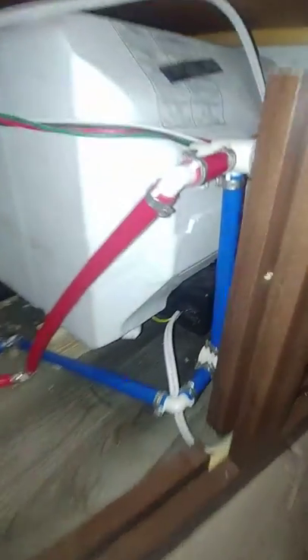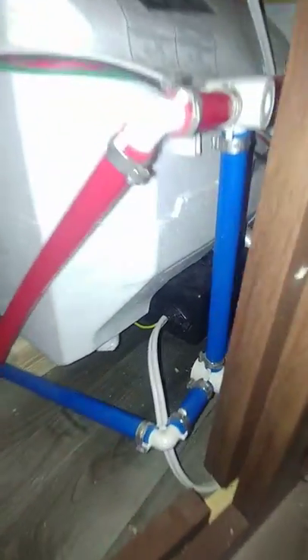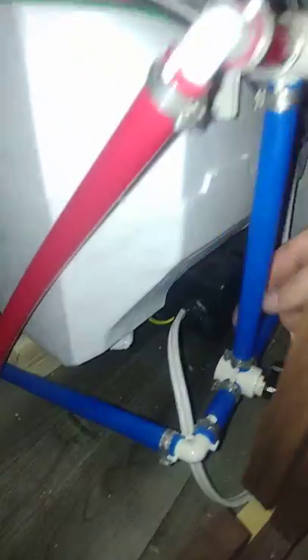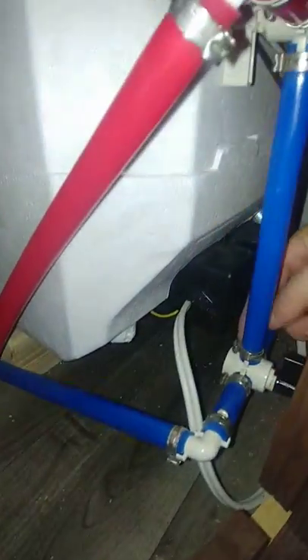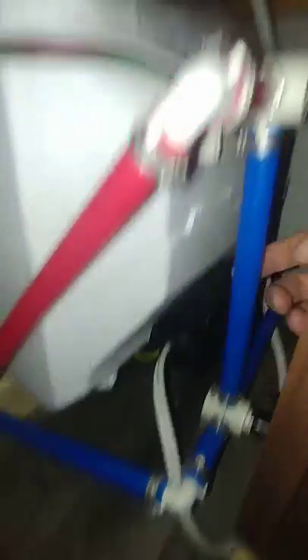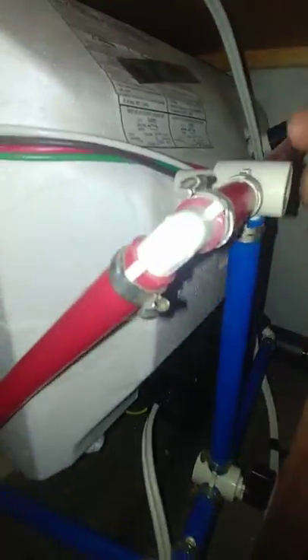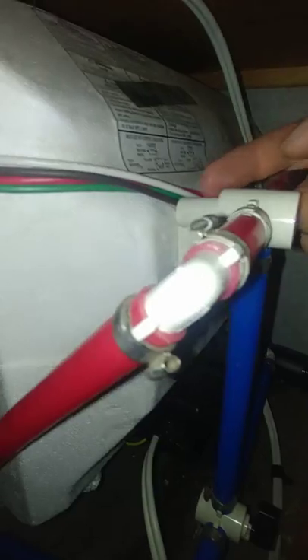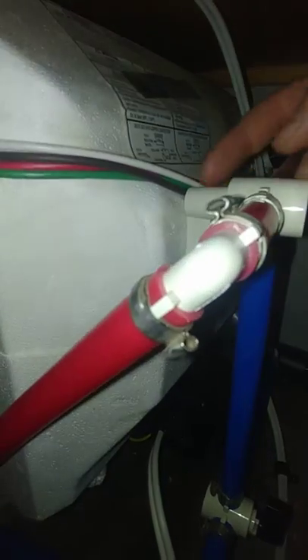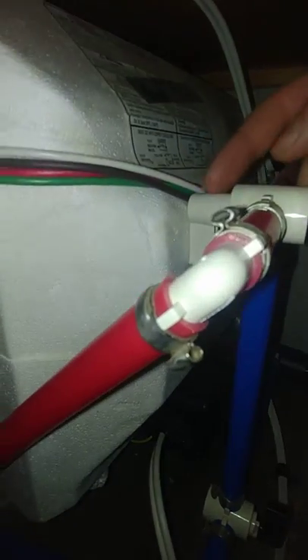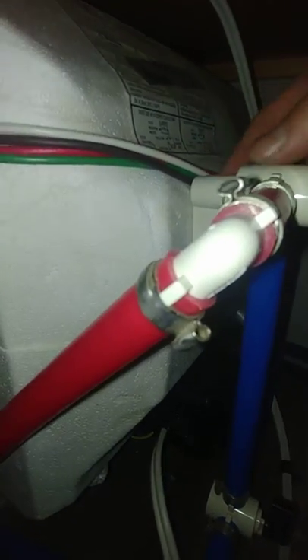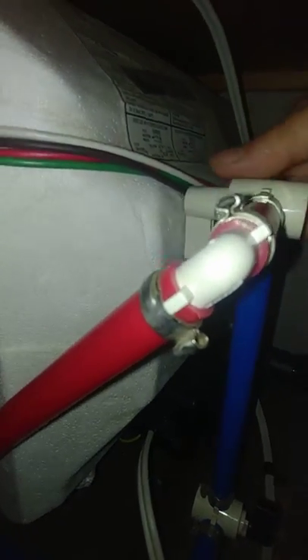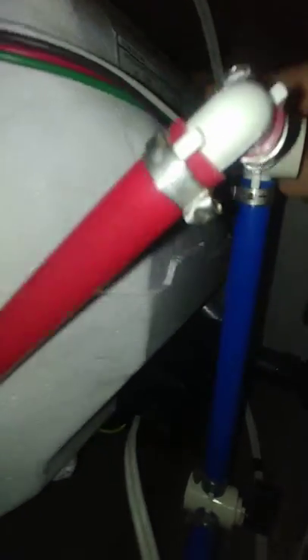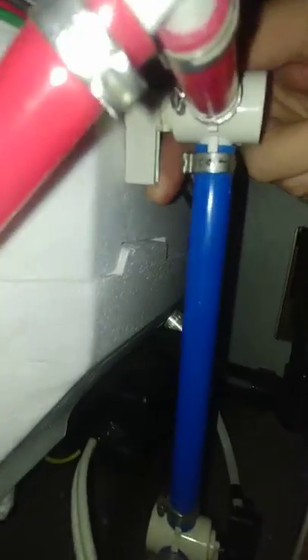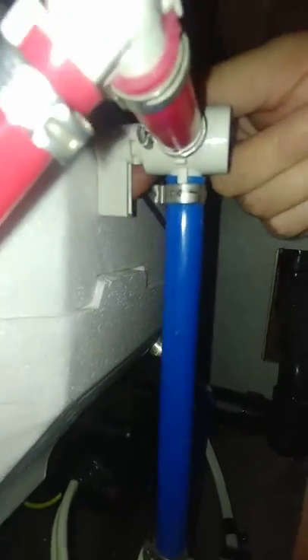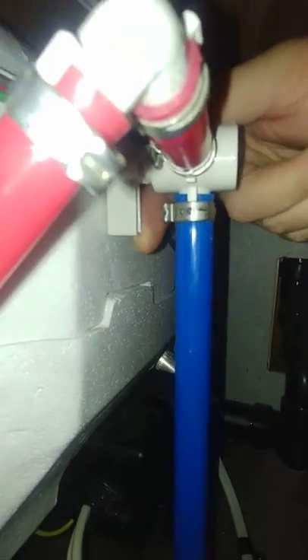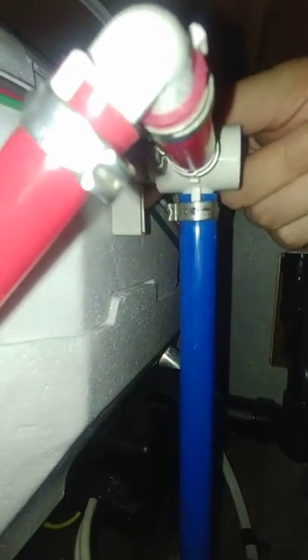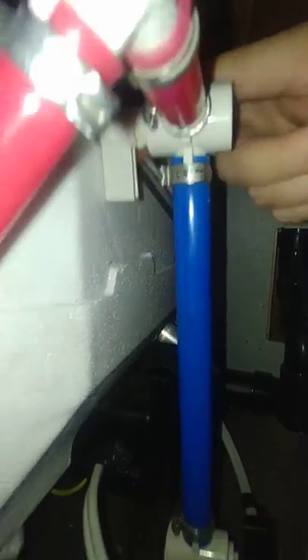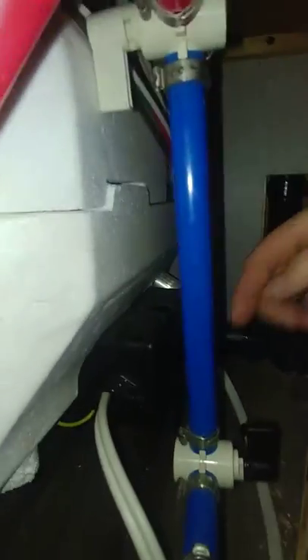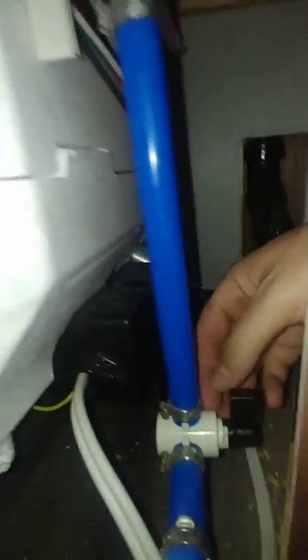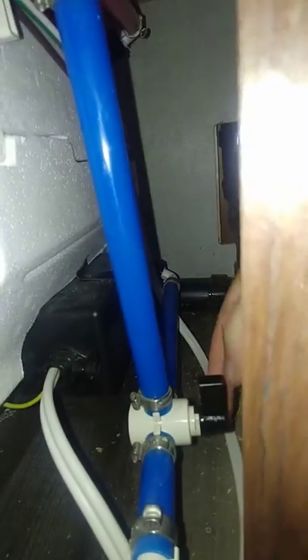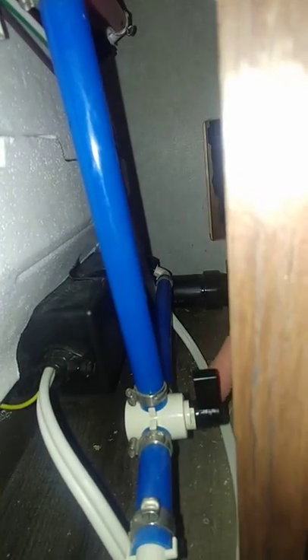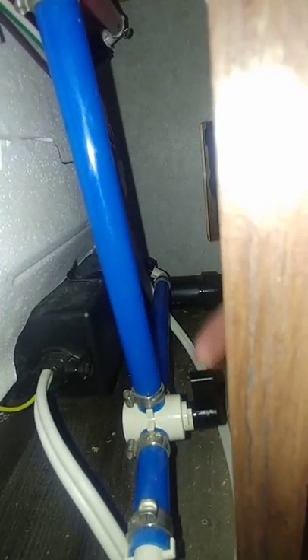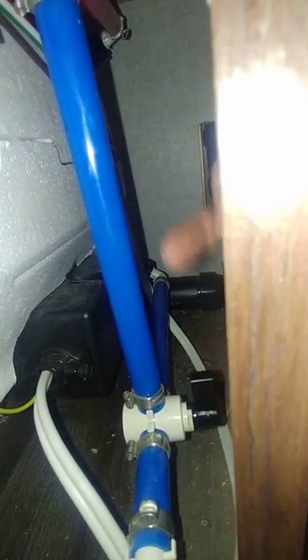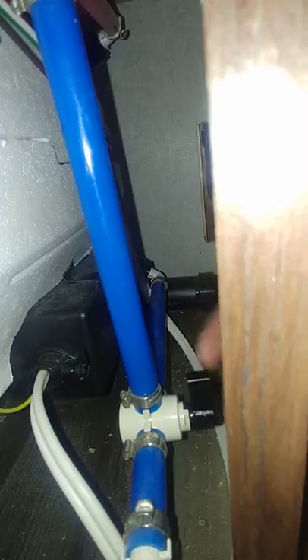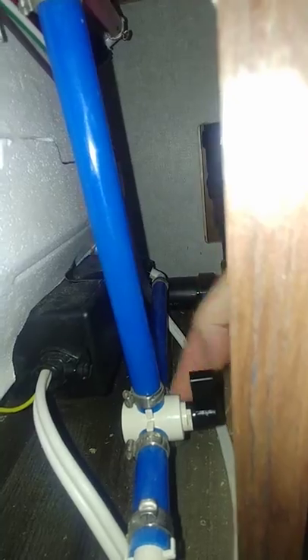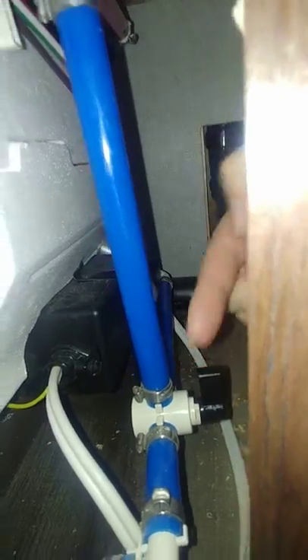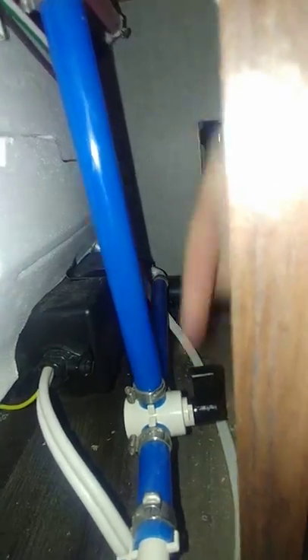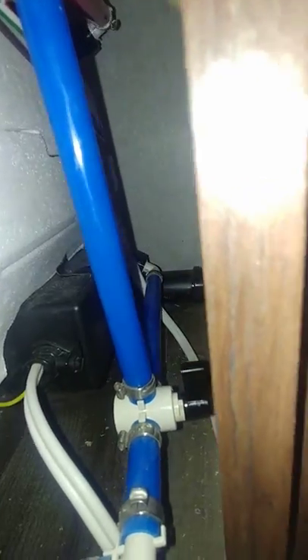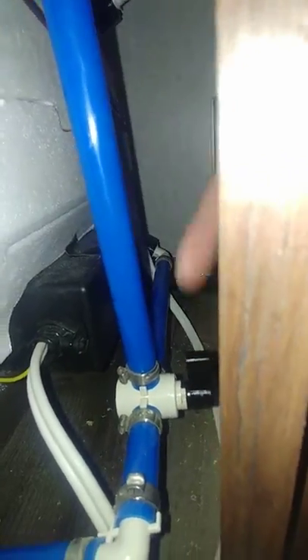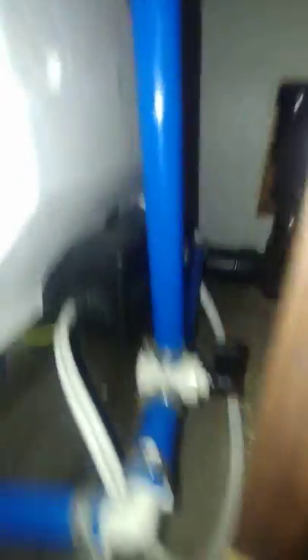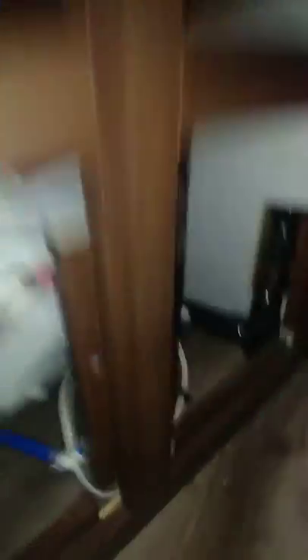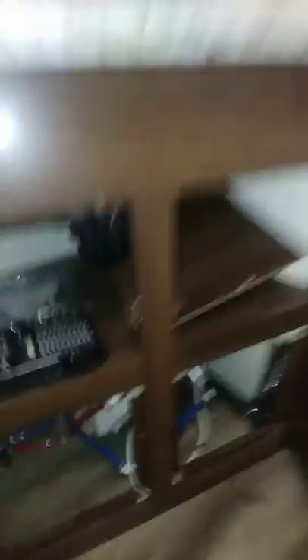So all I do is I flip these bypass switches. This one here is in line as you can see, and this one here is also in line, so your flow is gonna go around that.